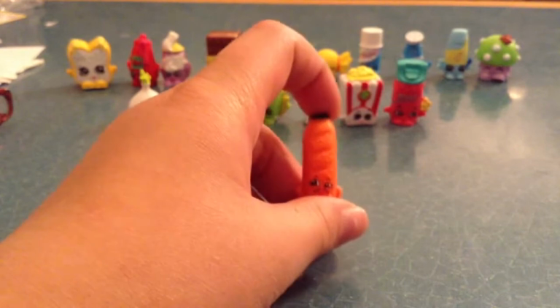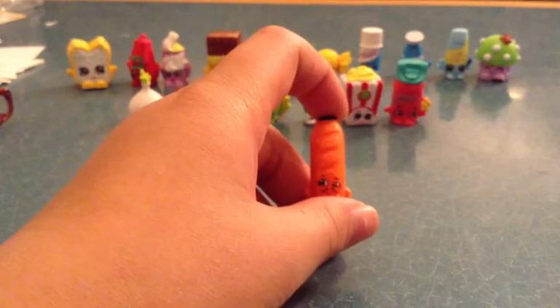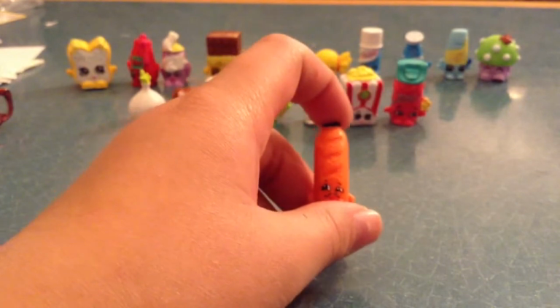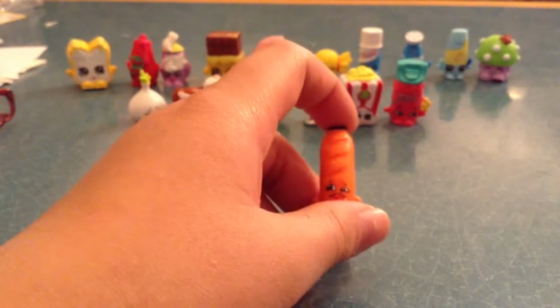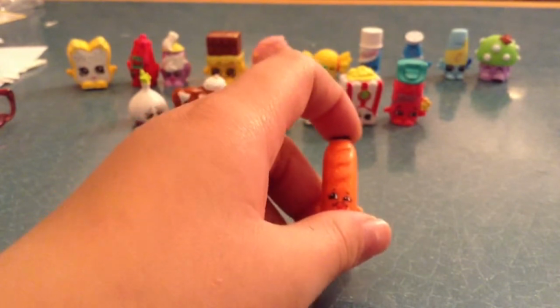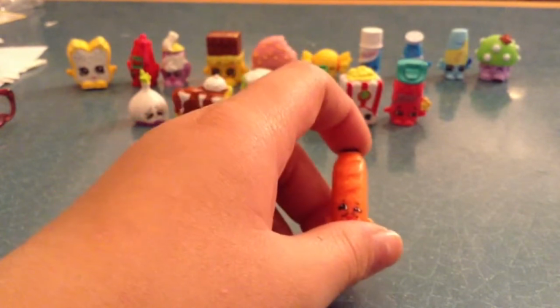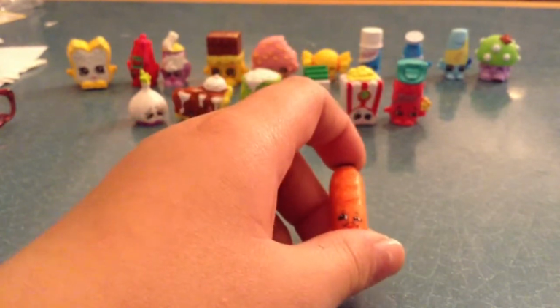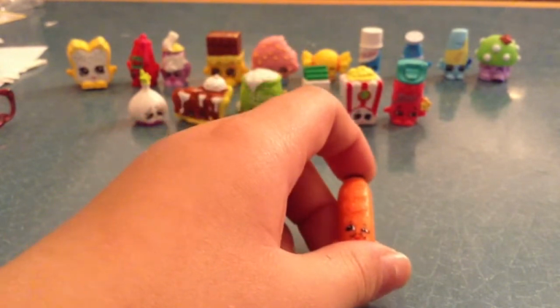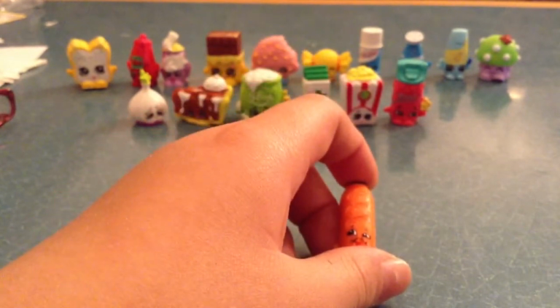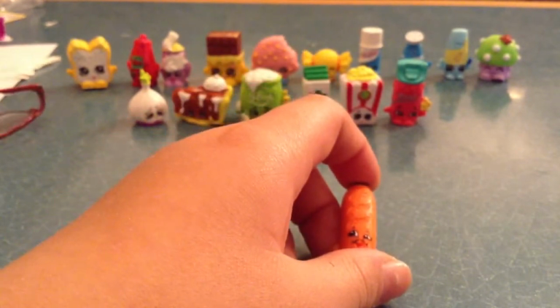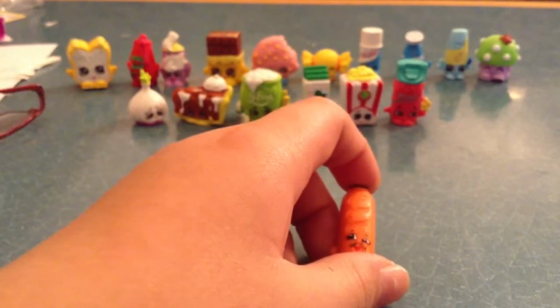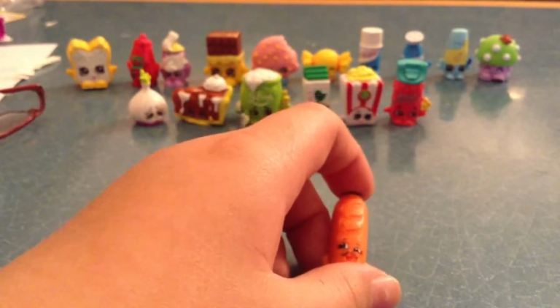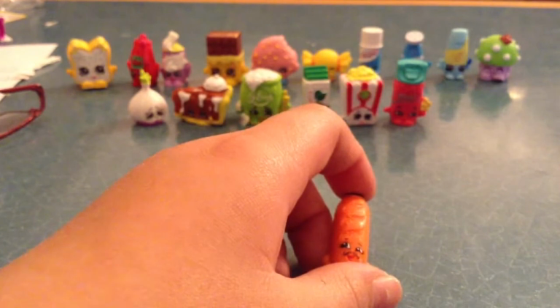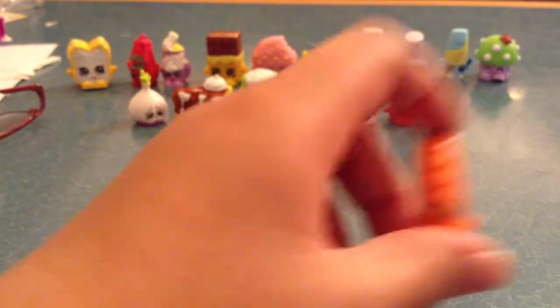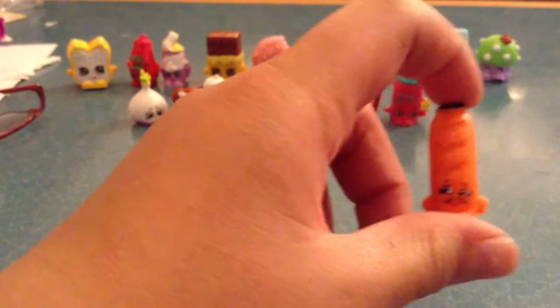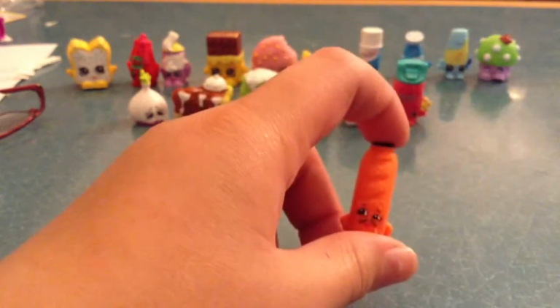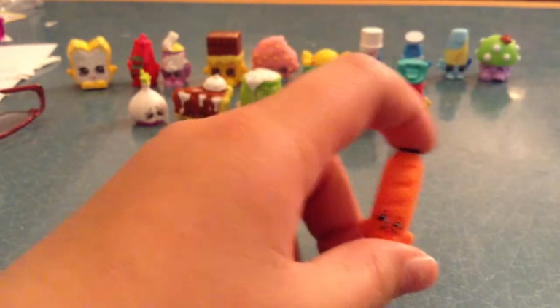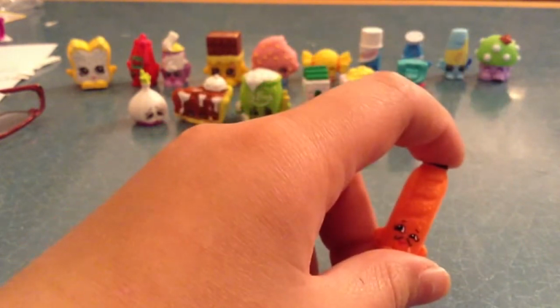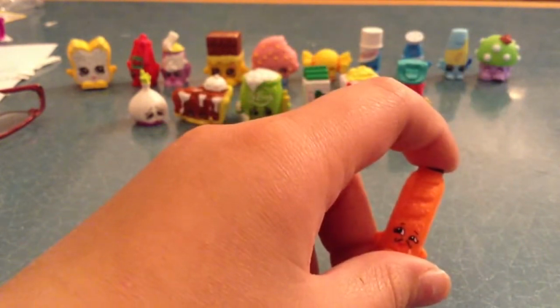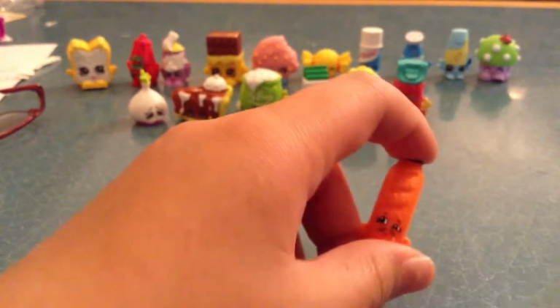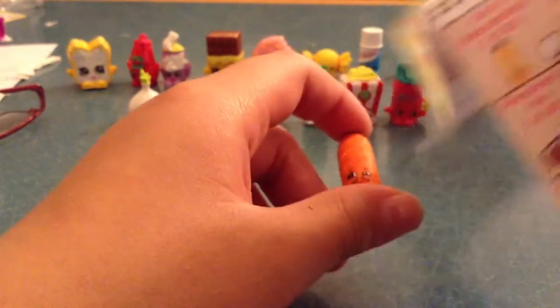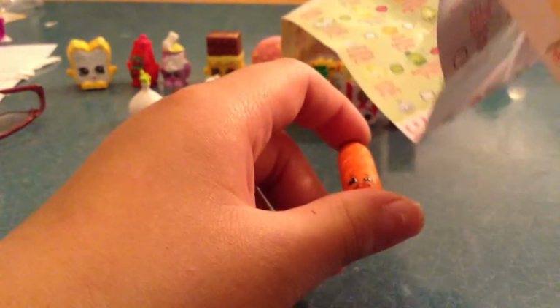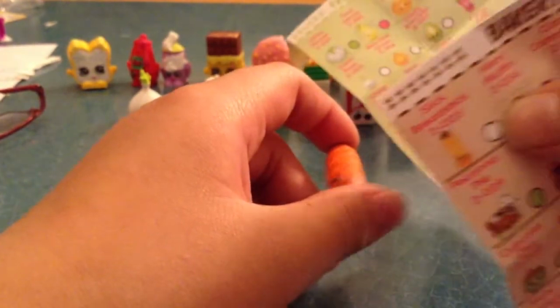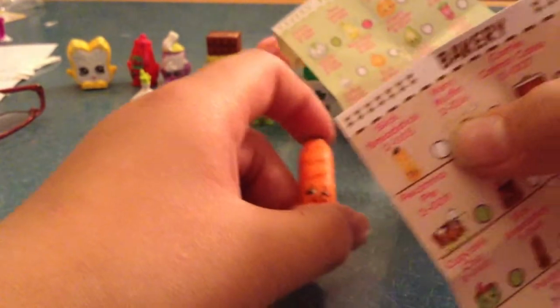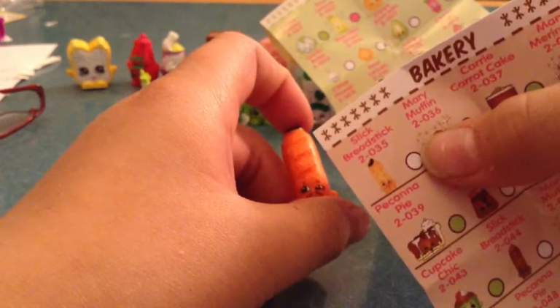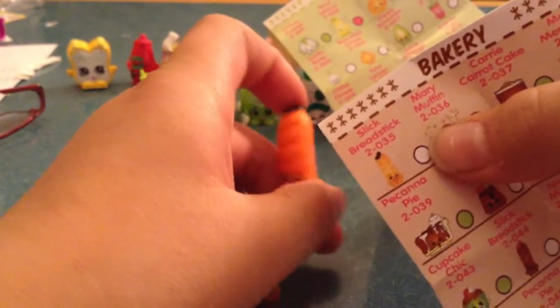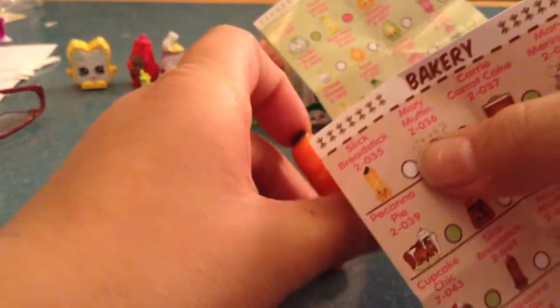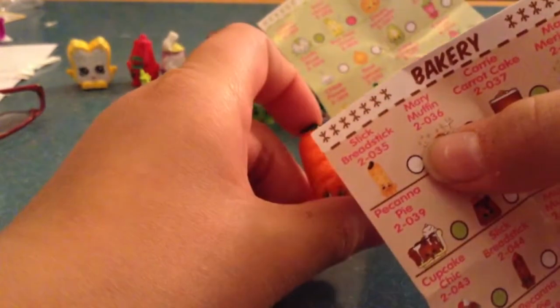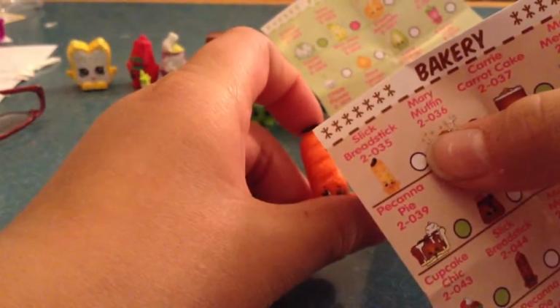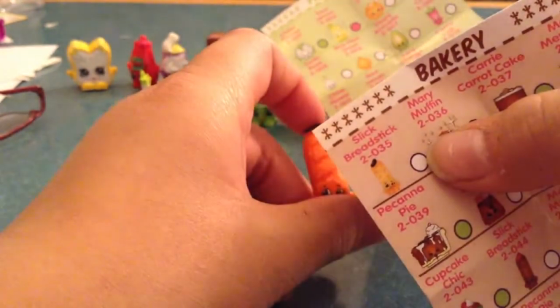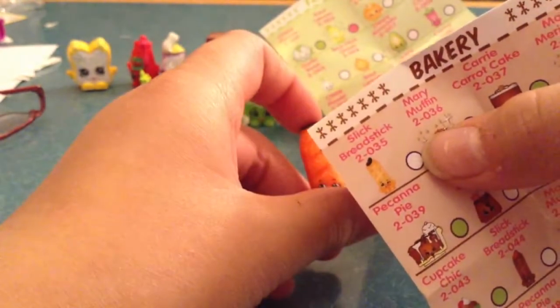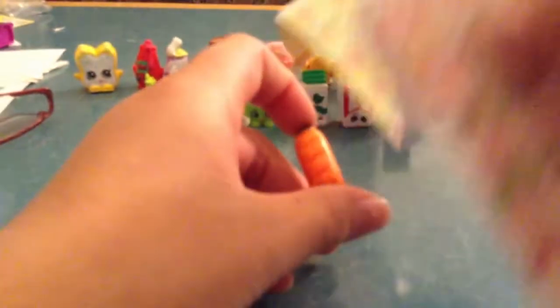This is French bread, I think. Let me find it. It's called the Slick Bread Hat Stick. She's a common.